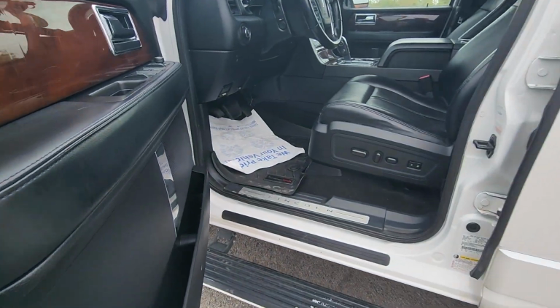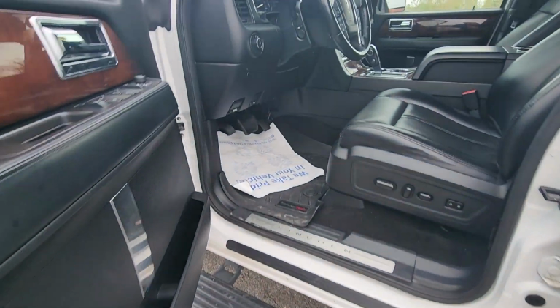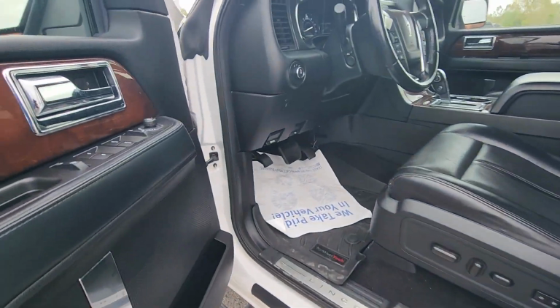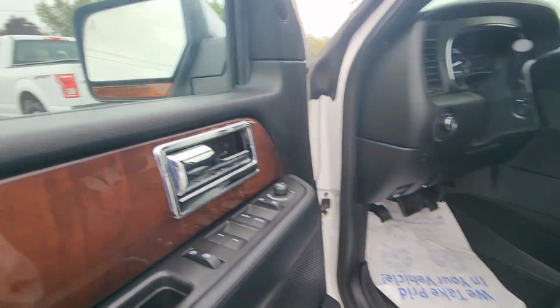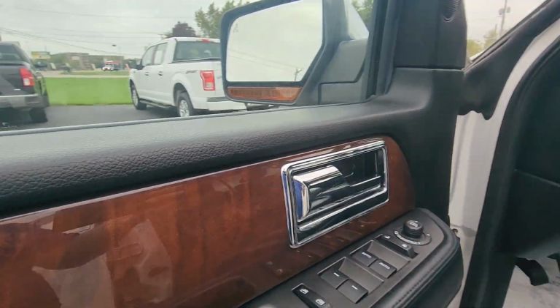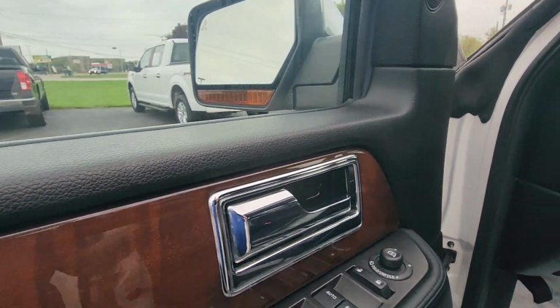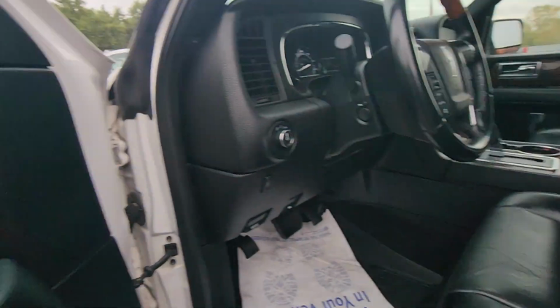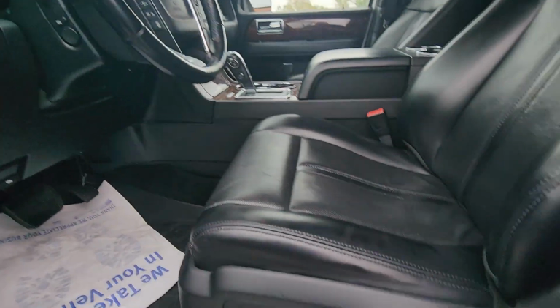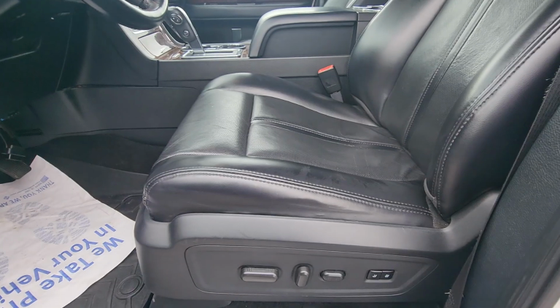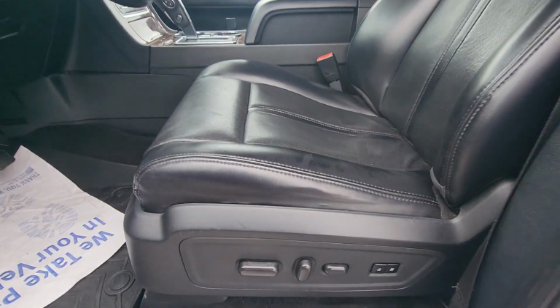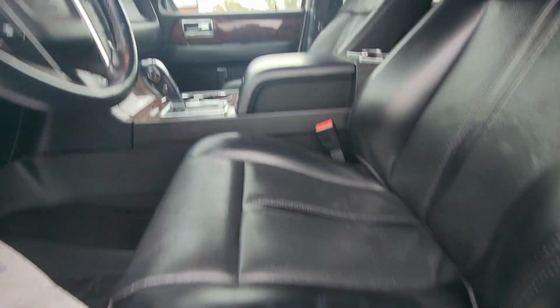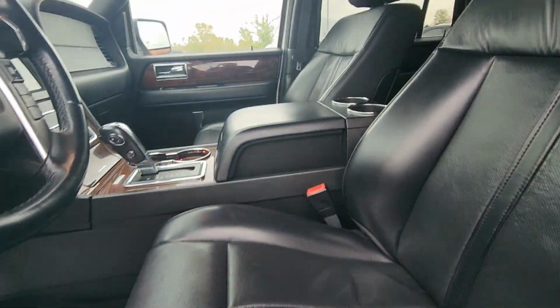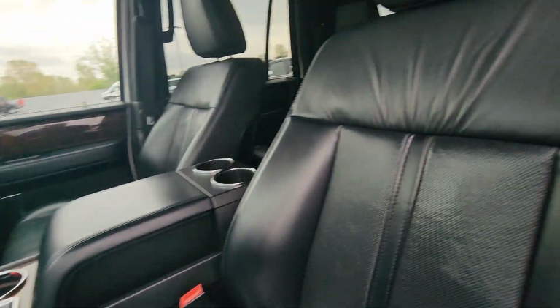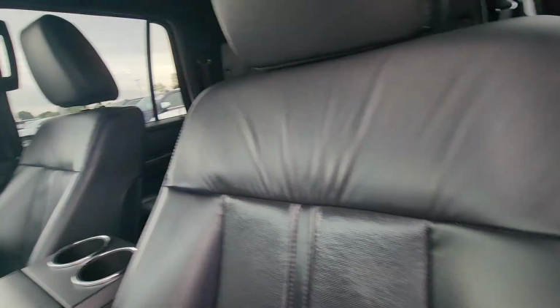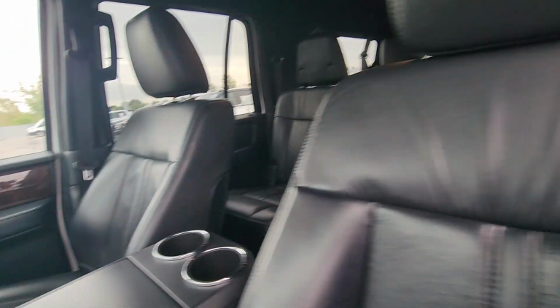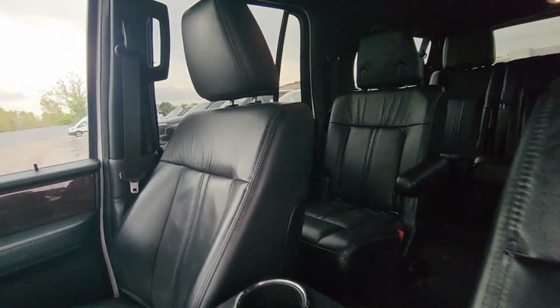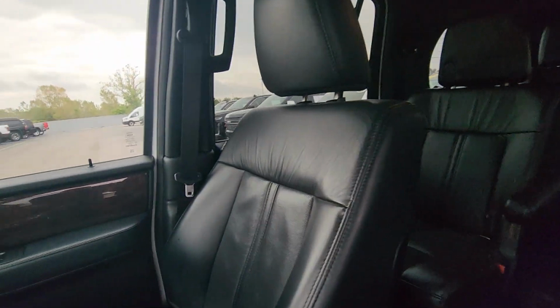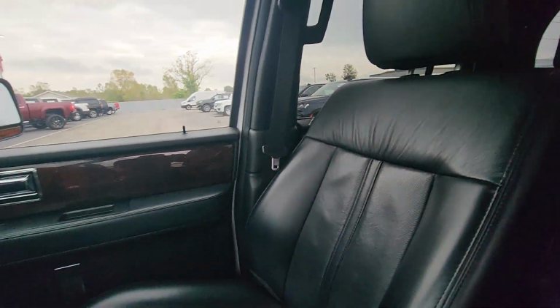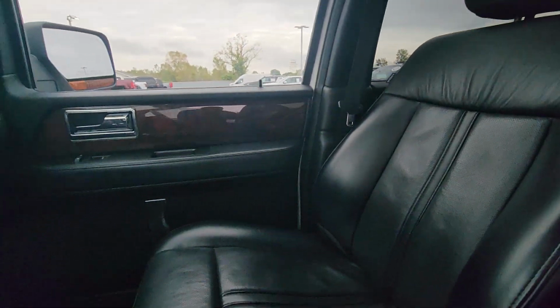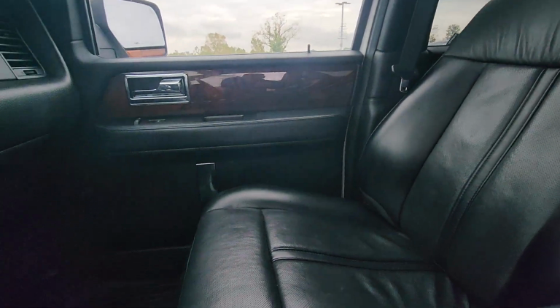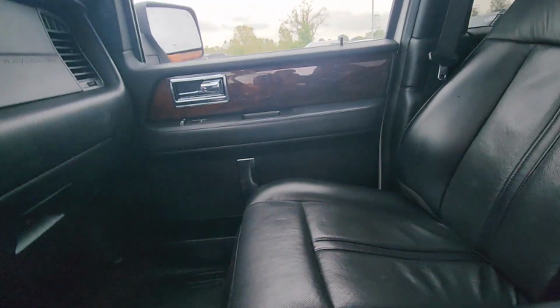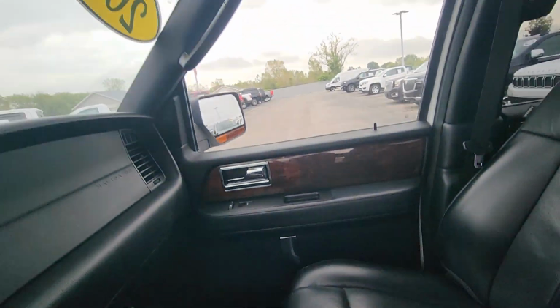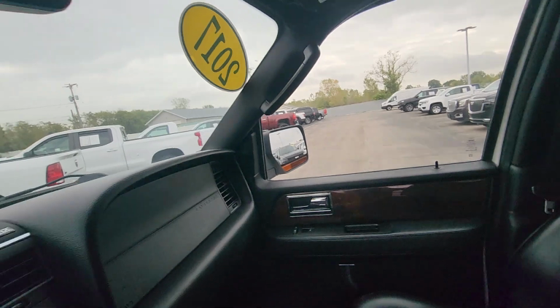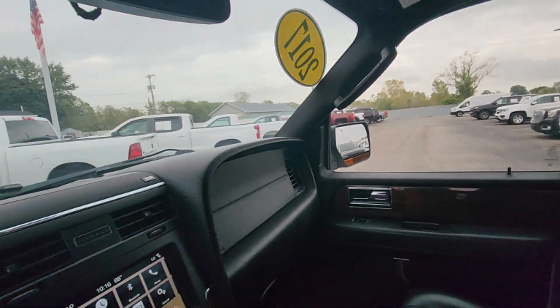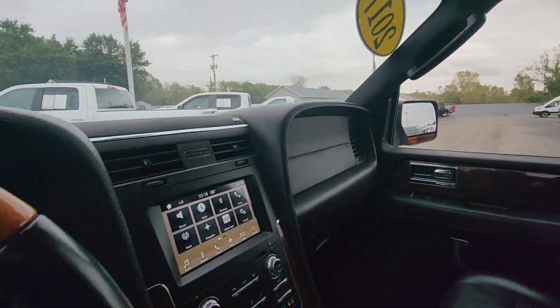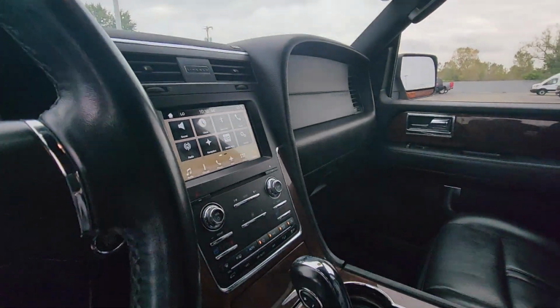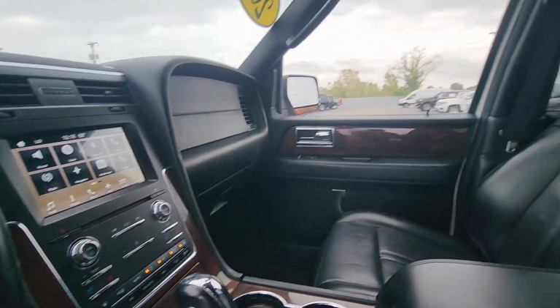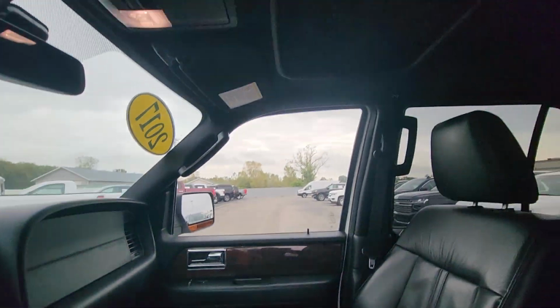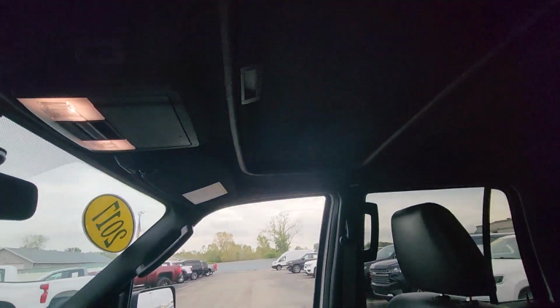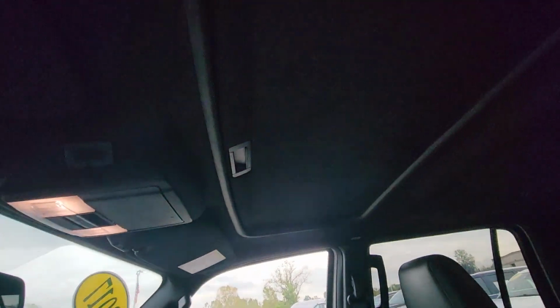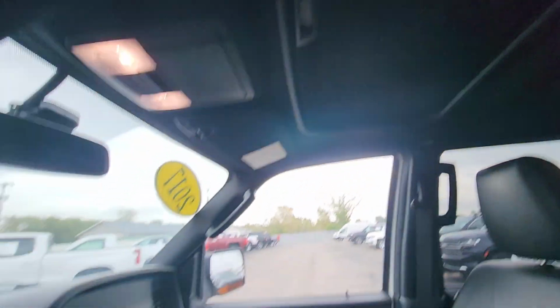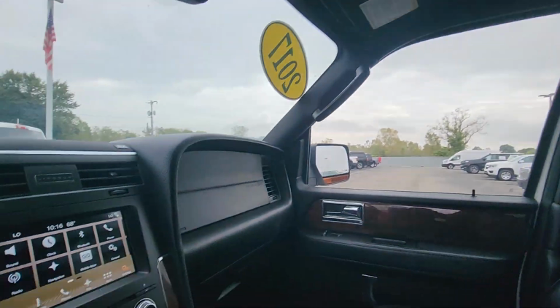Let's take a look up front. Power windows. Power seats. It is equipped with a moonroof.